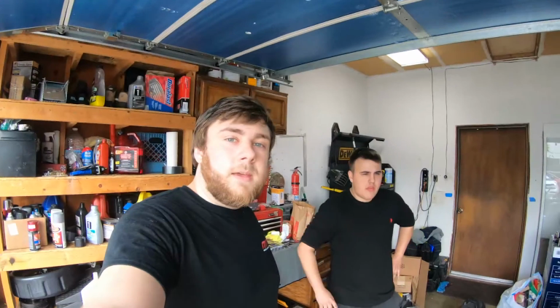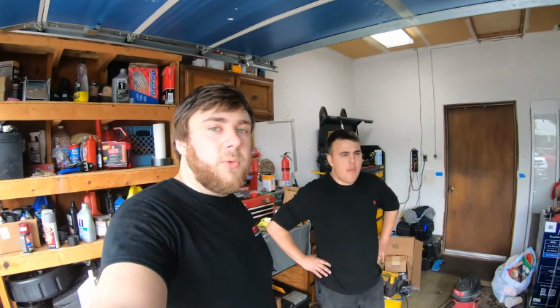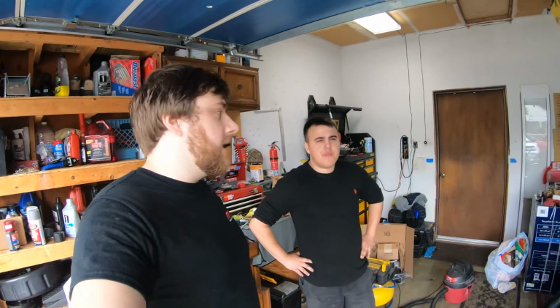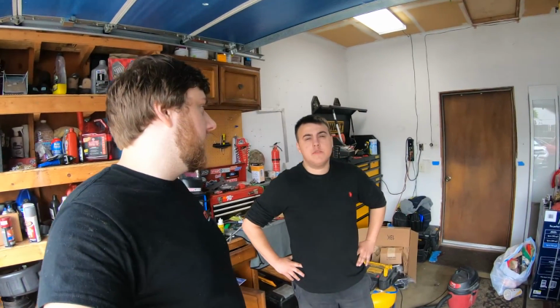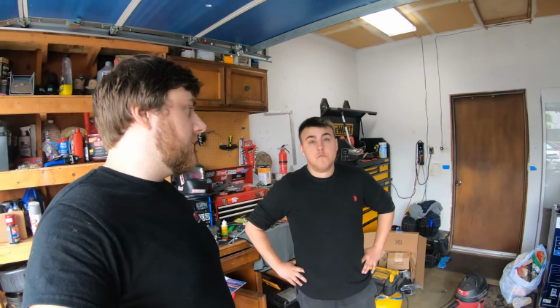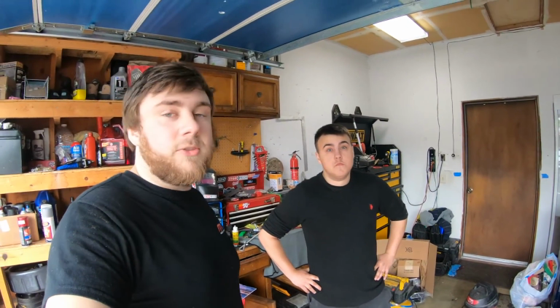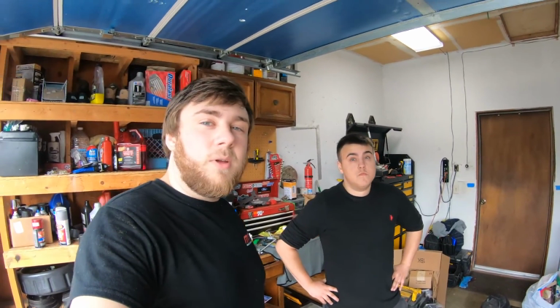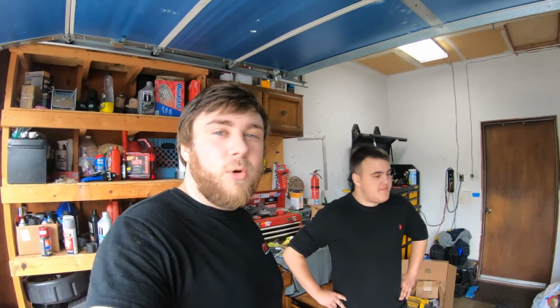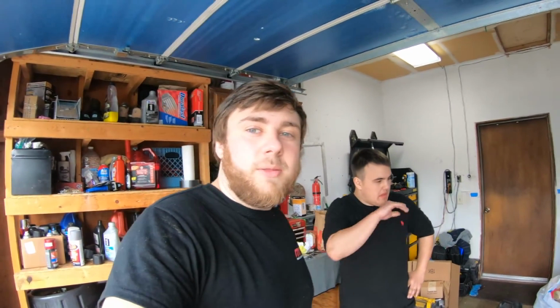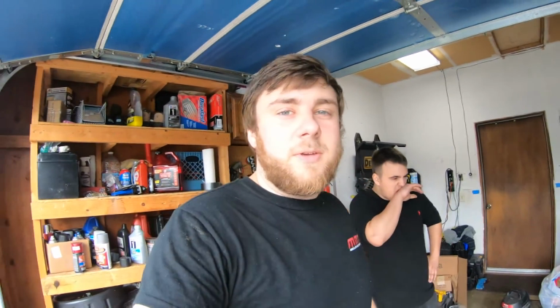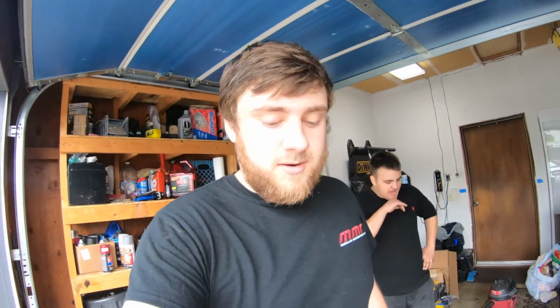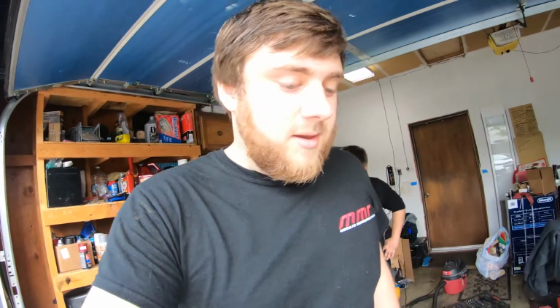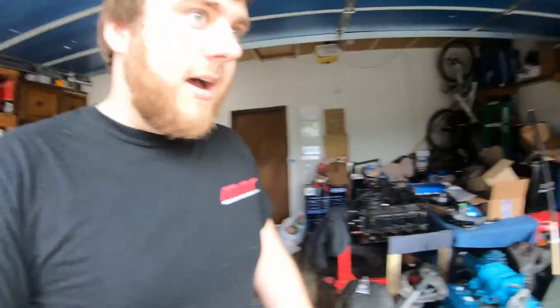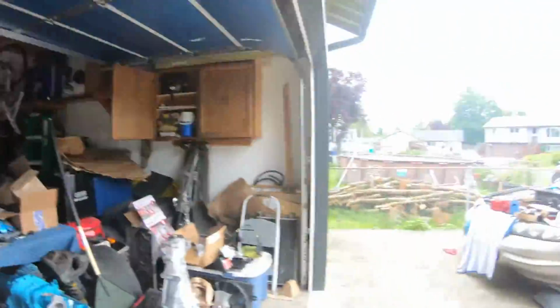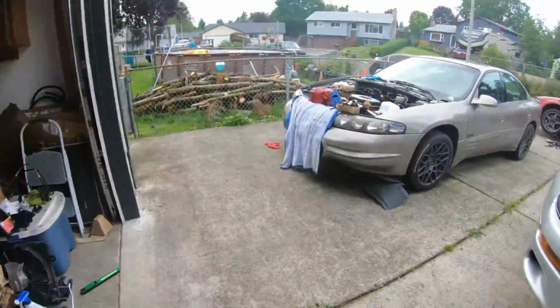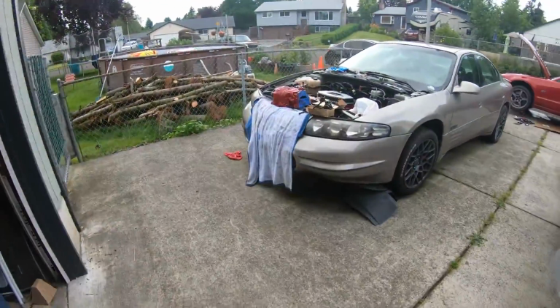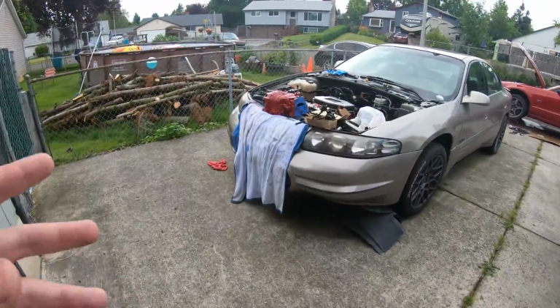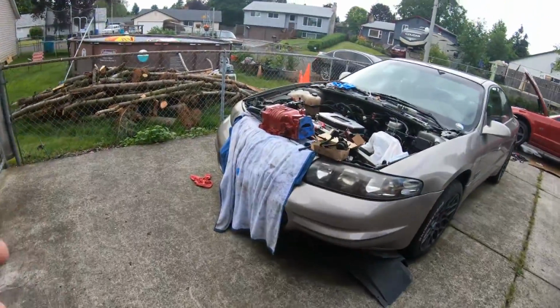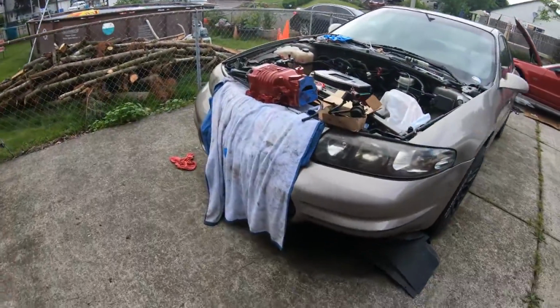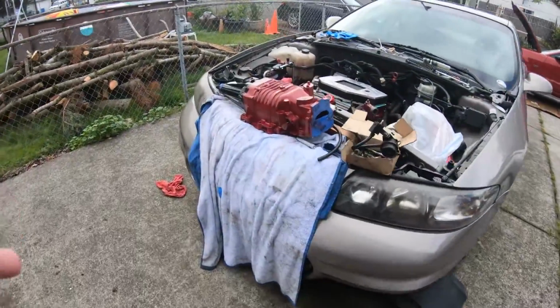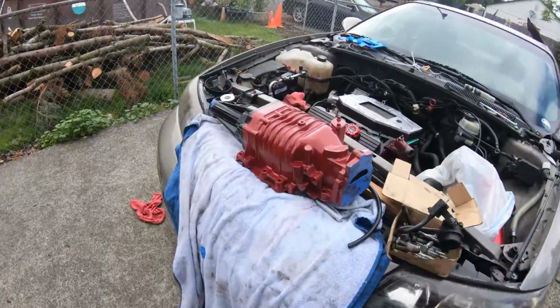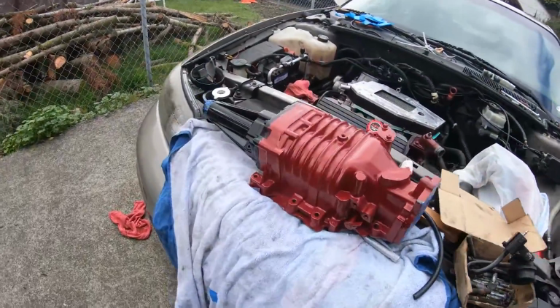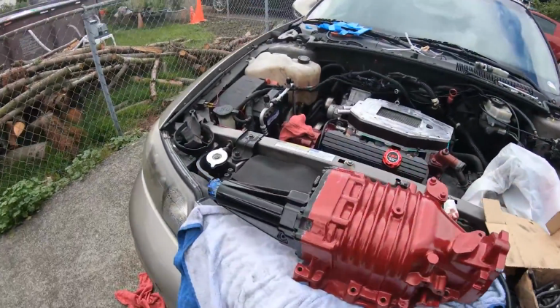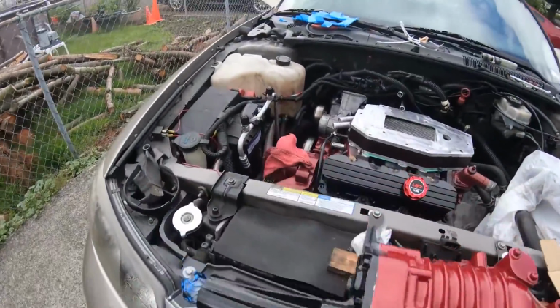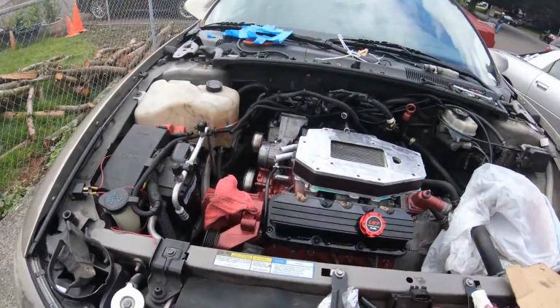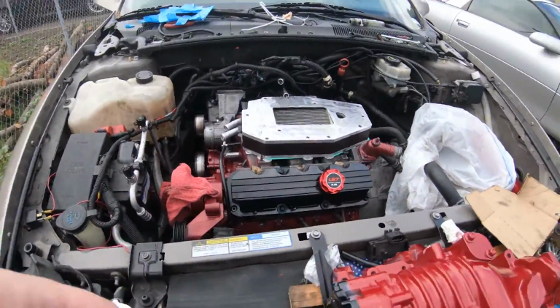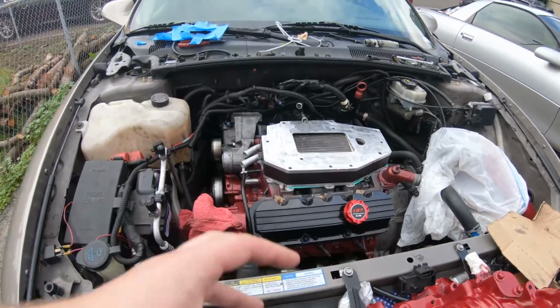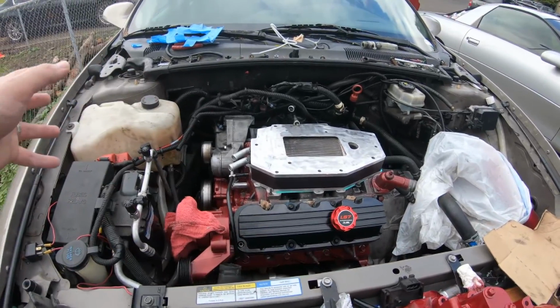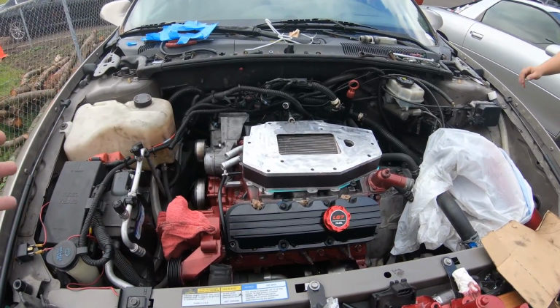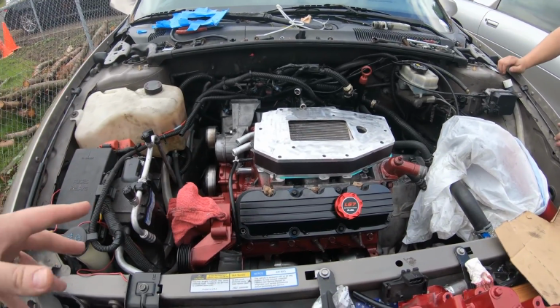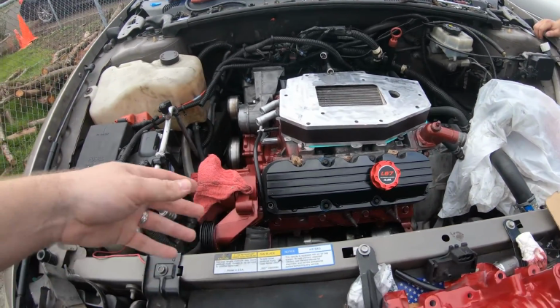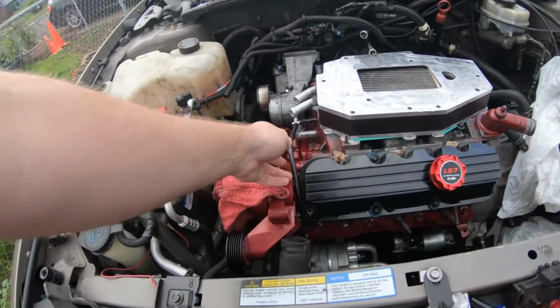Hey guys, welcome back. We are going to be doing some more work on the Bonneville here. Our plan is going to be to just get everything plugged in and where we need it to be.